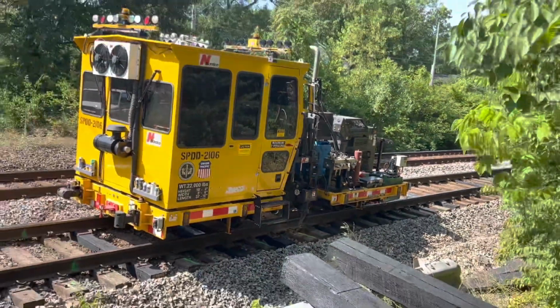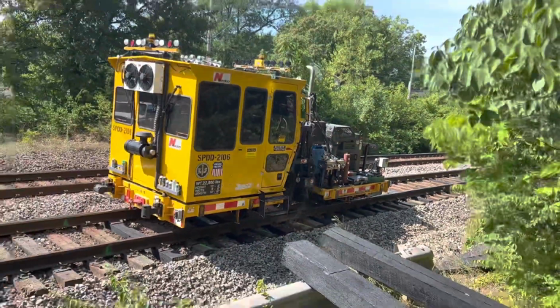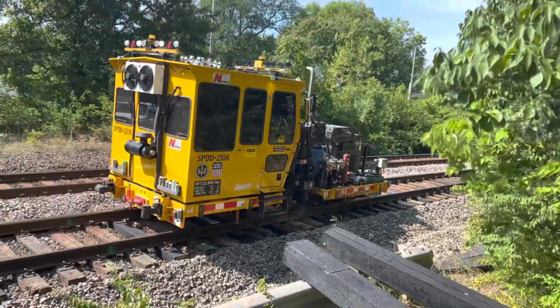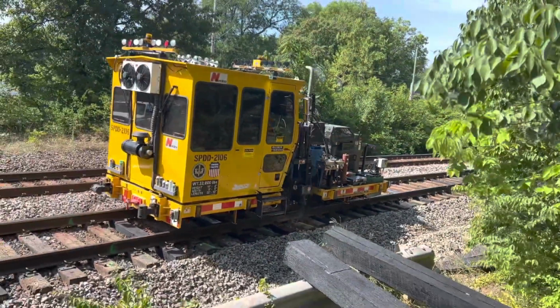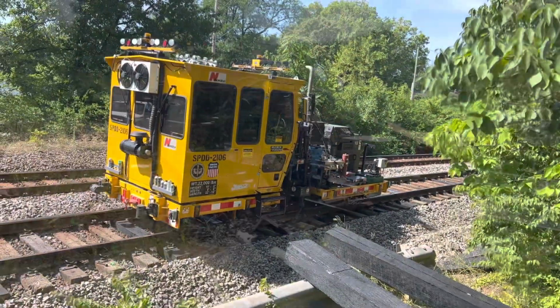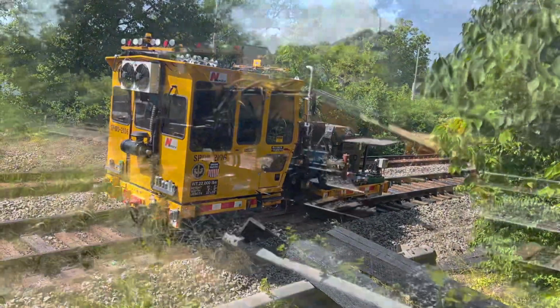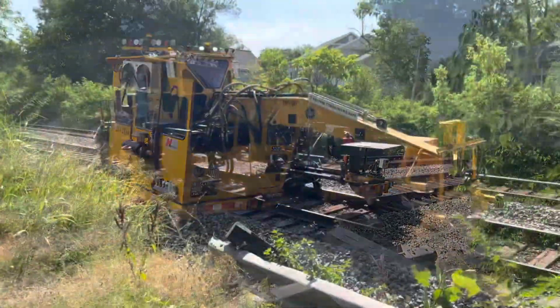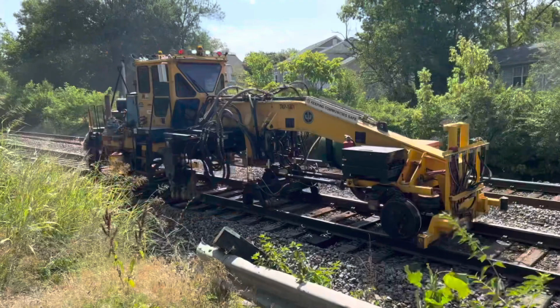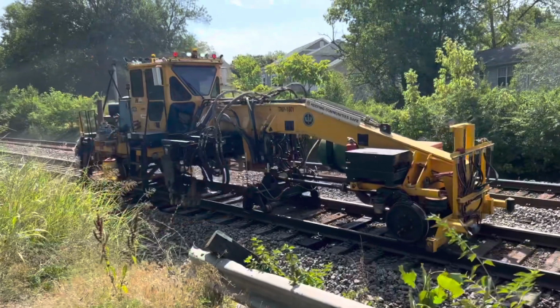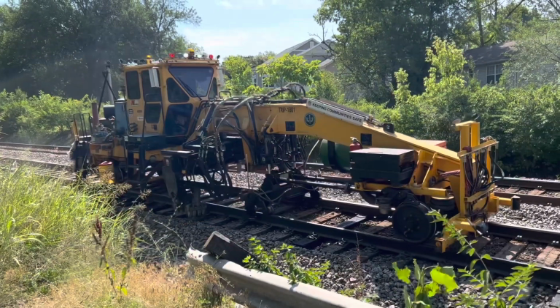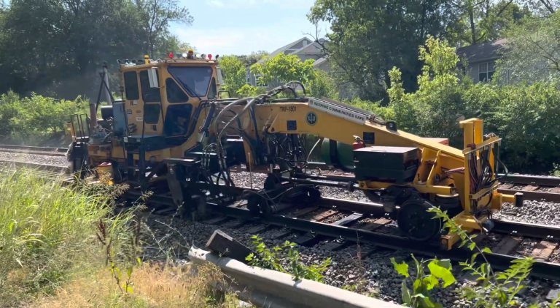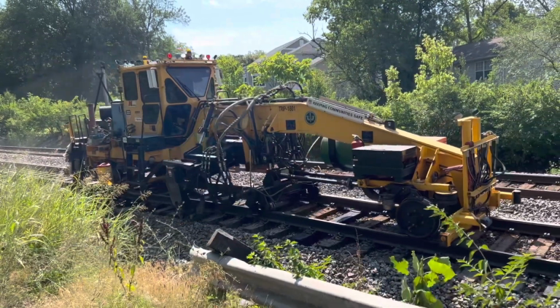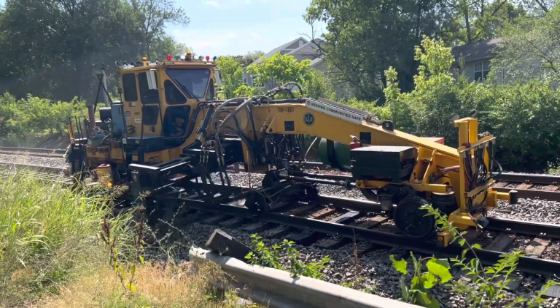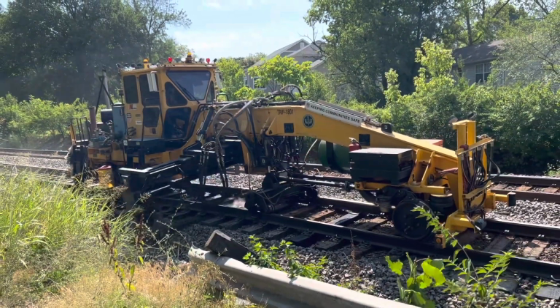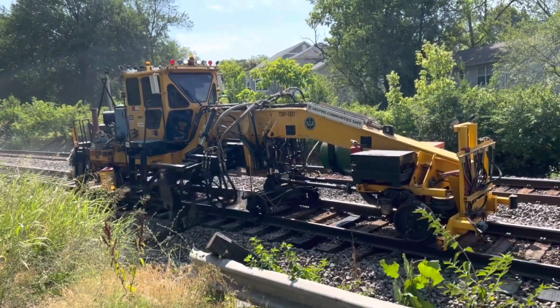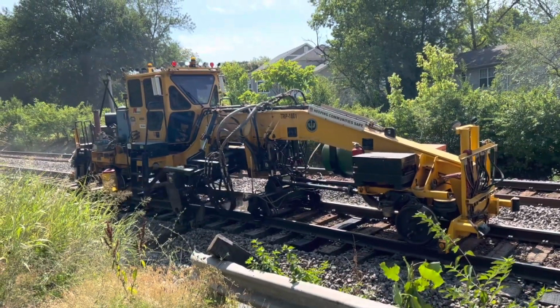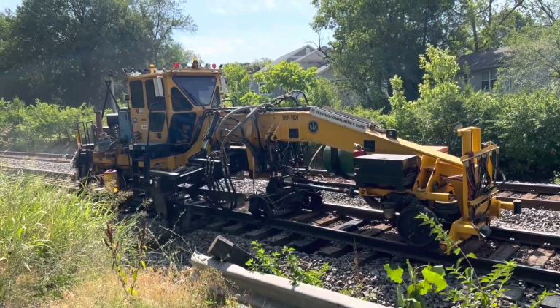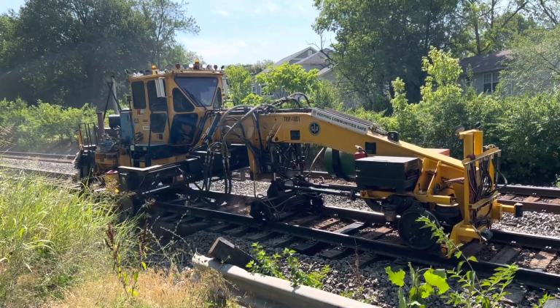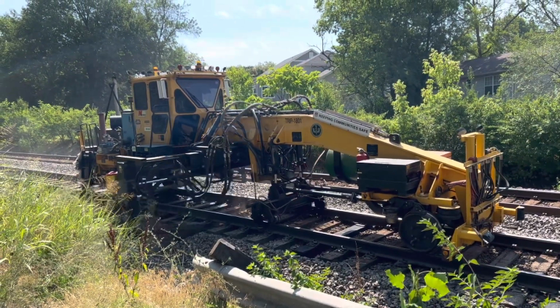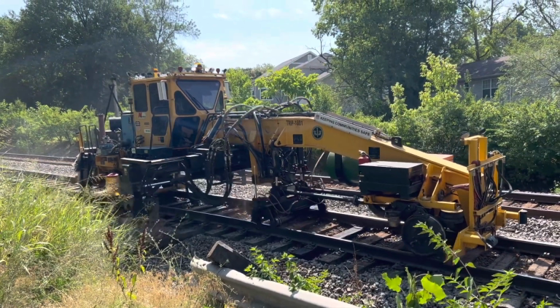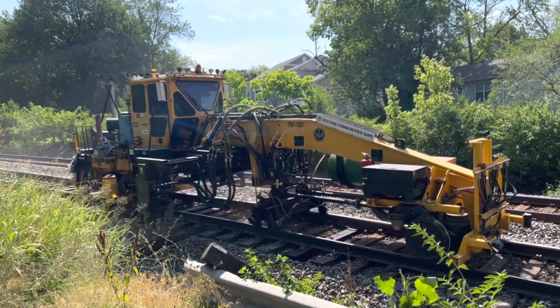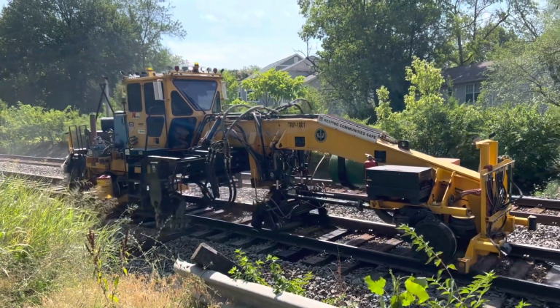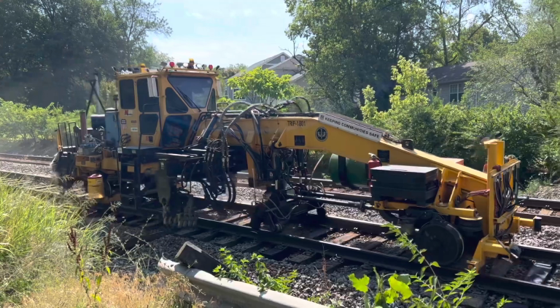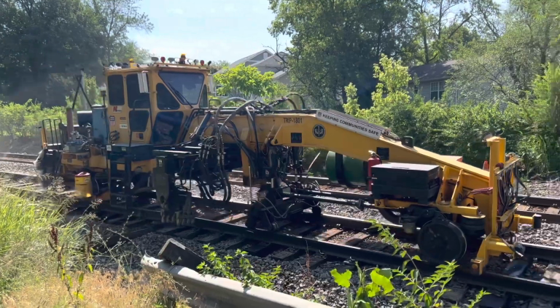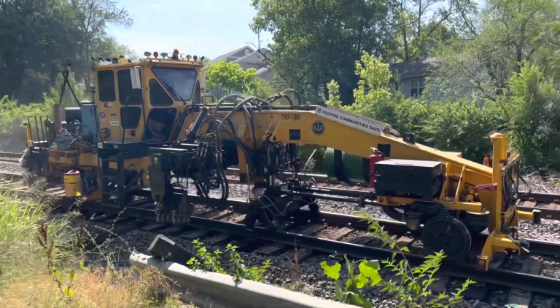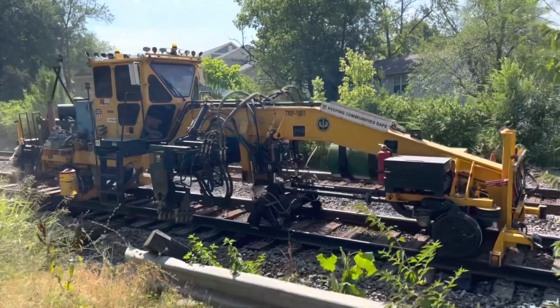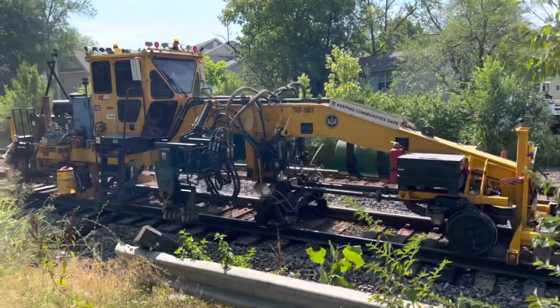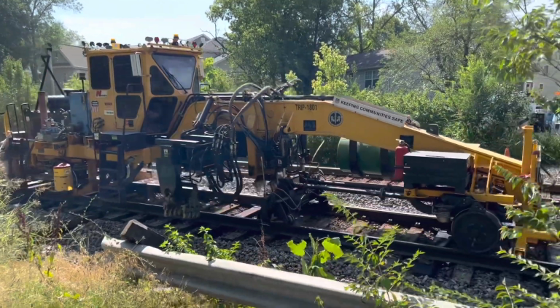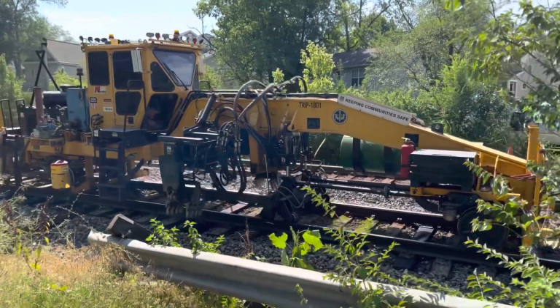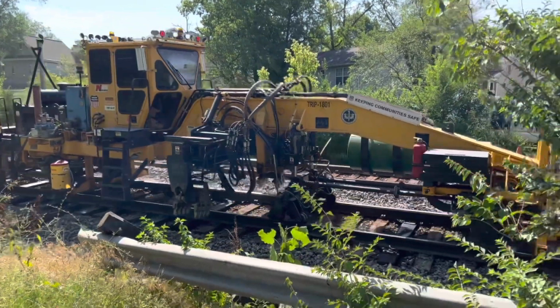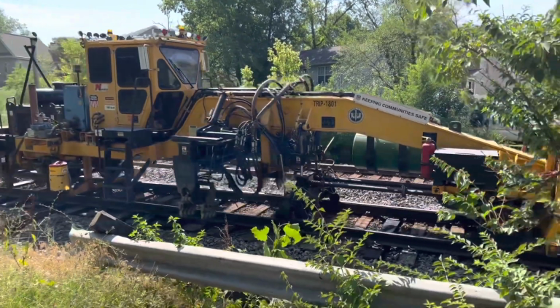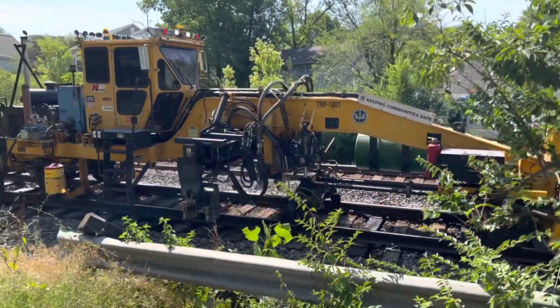This project runs from DuPo, Illinois all the way to Washington Reserve — that's over 50 miles one way. Then the crew is going to turn around and do the other direction.